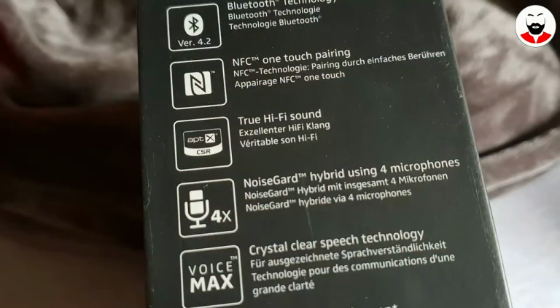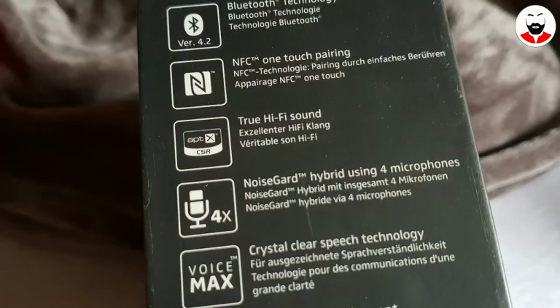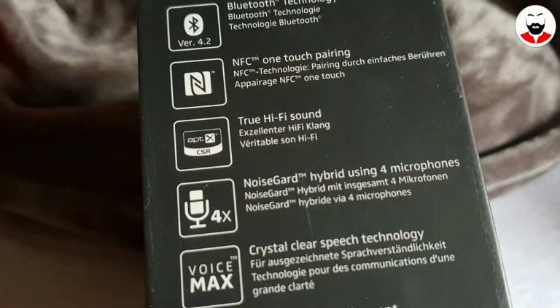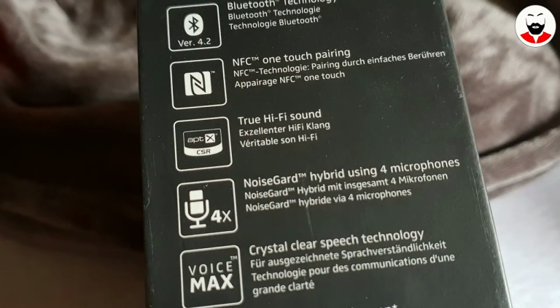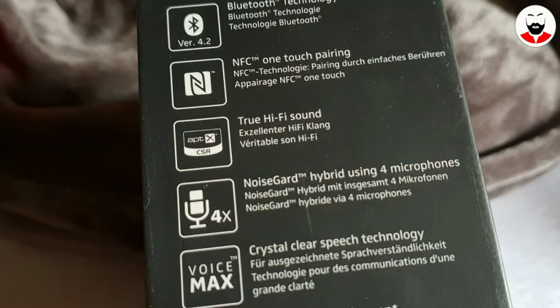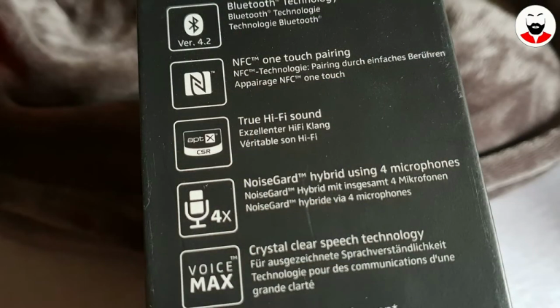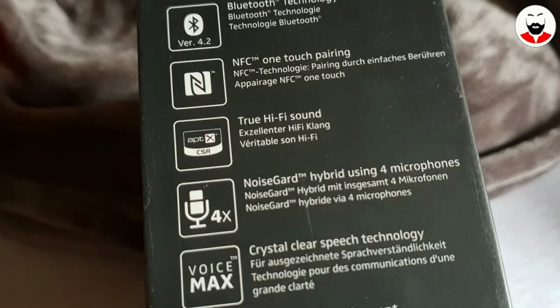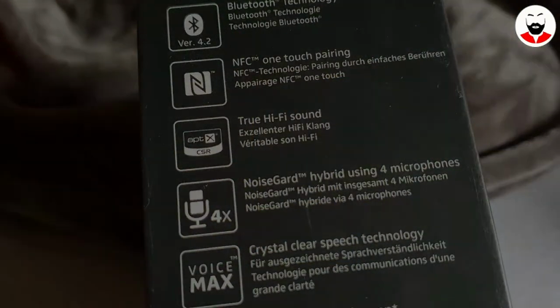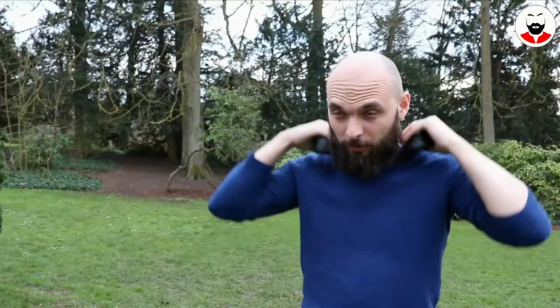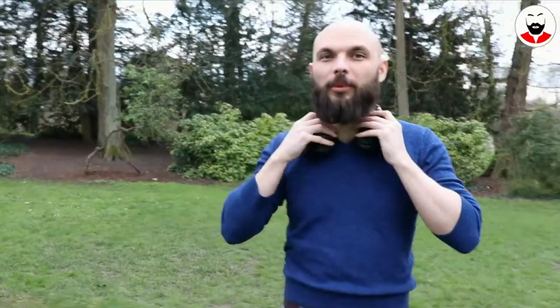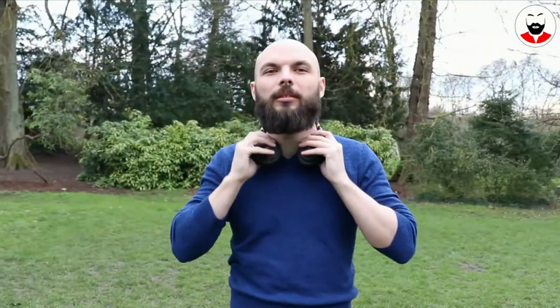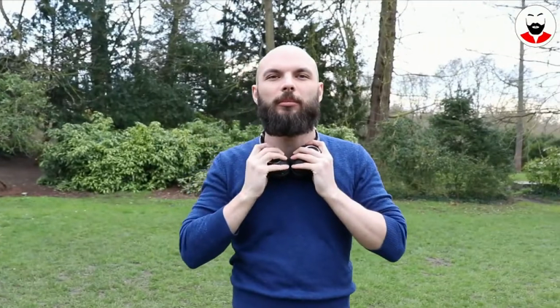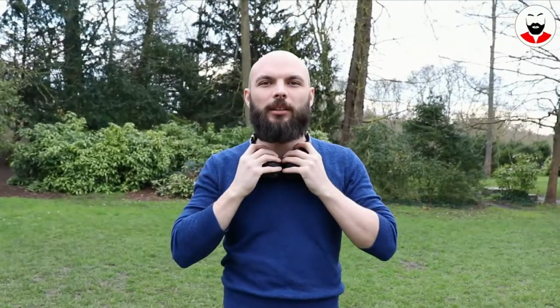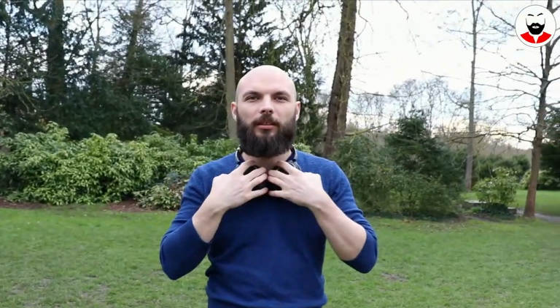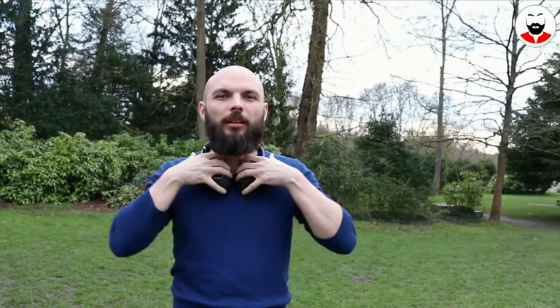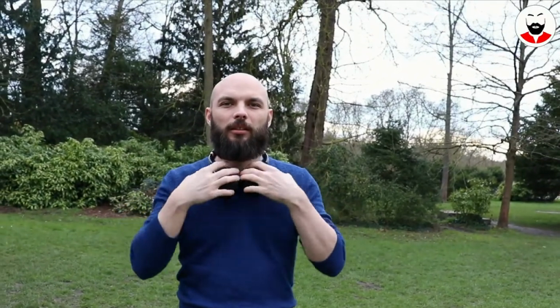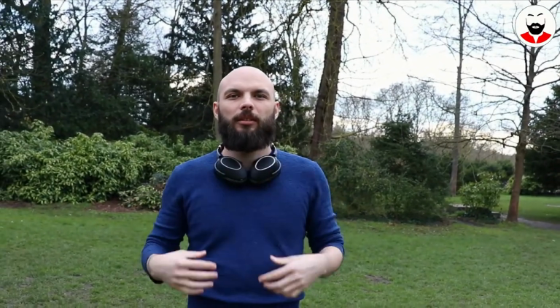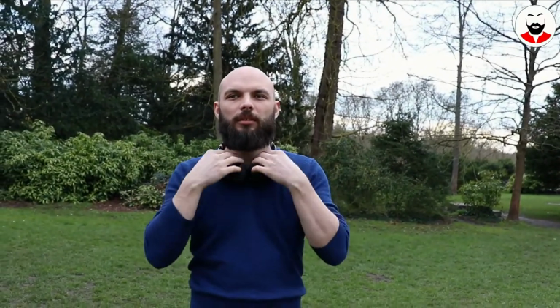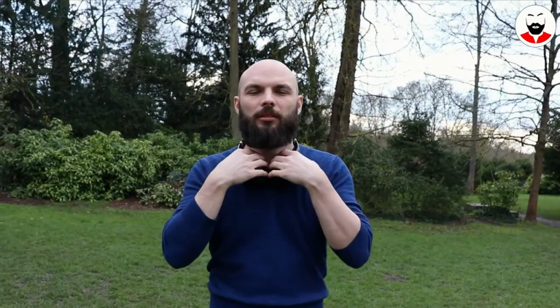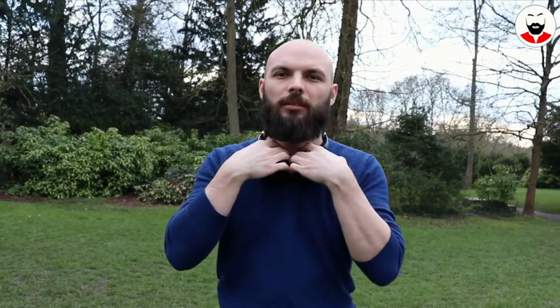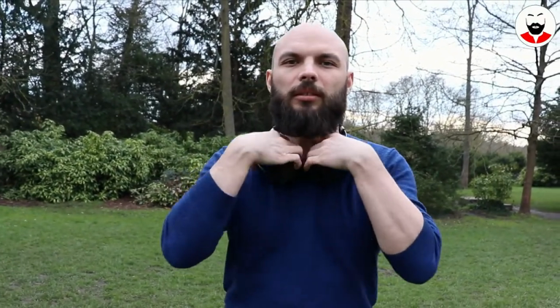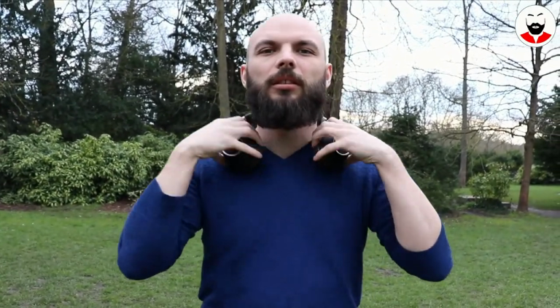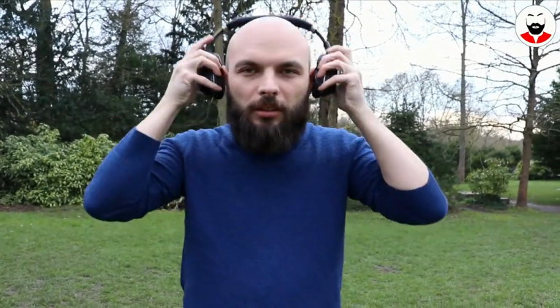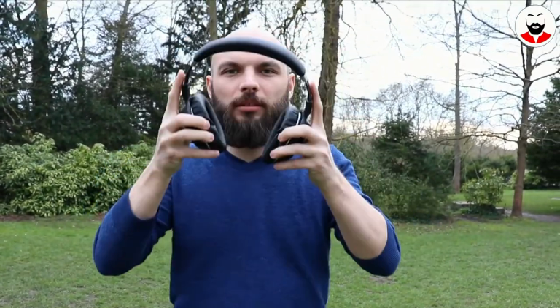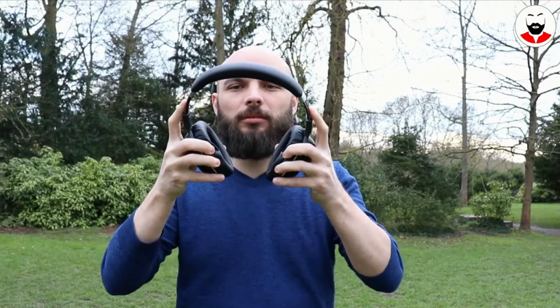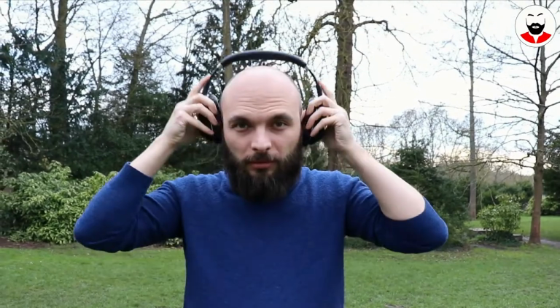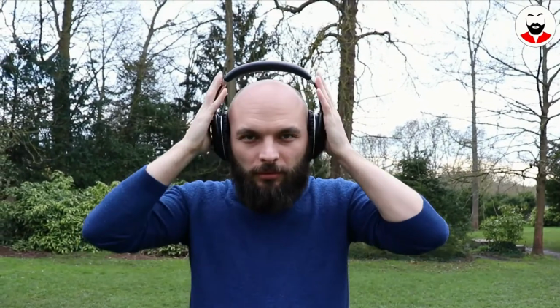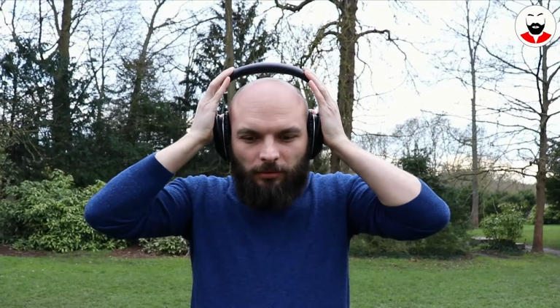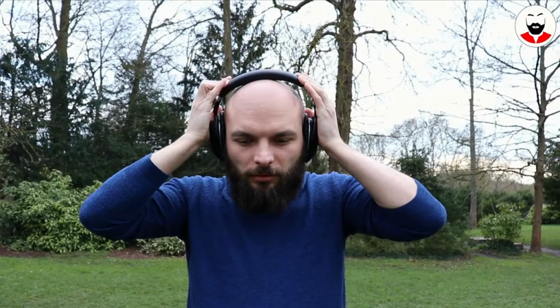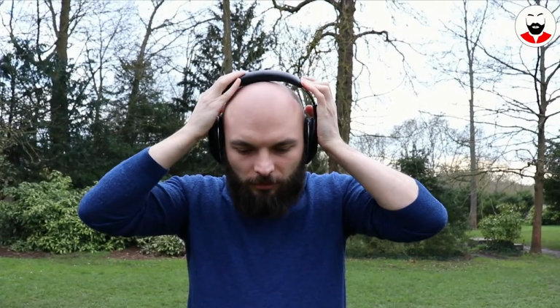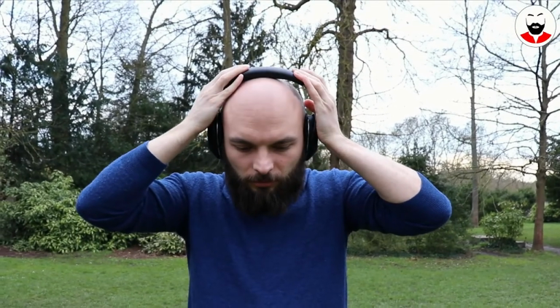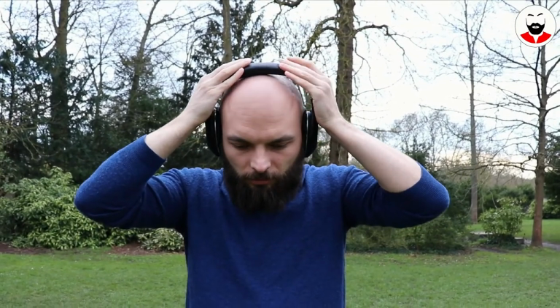By the way, aptX is also supported. The call quality is very nice thanks to 3 dedicated call microphones. They pick up just a bit of background noise and my voice comes through clear and loud to the other end of the line.